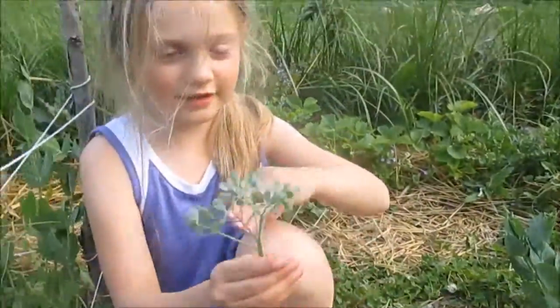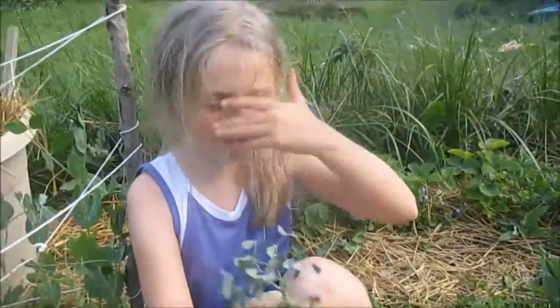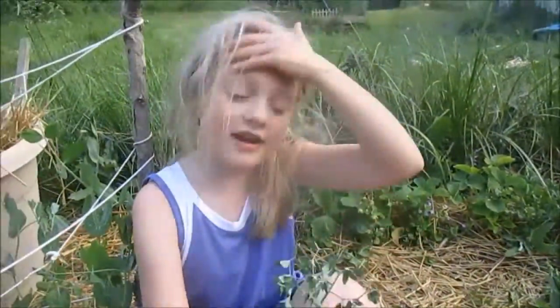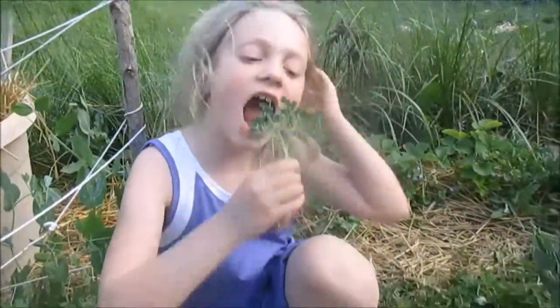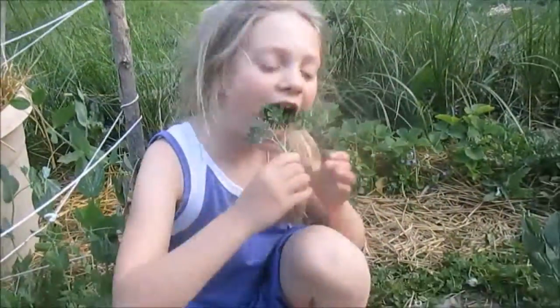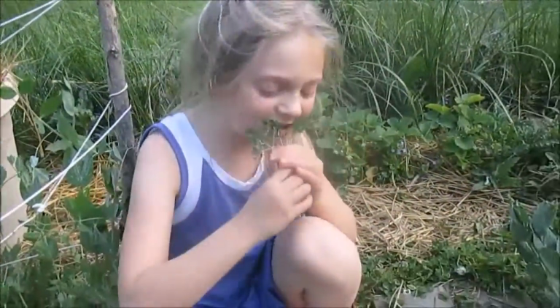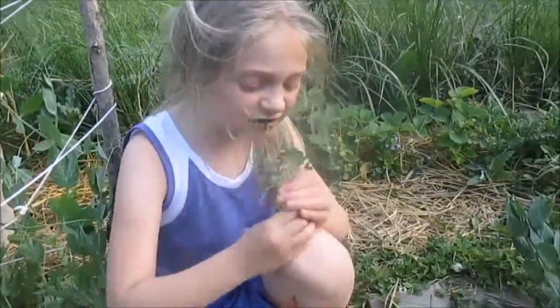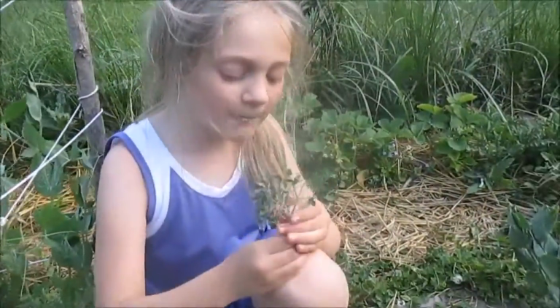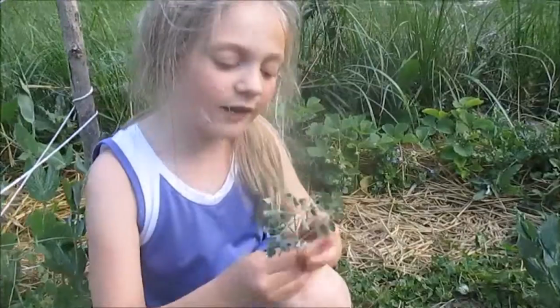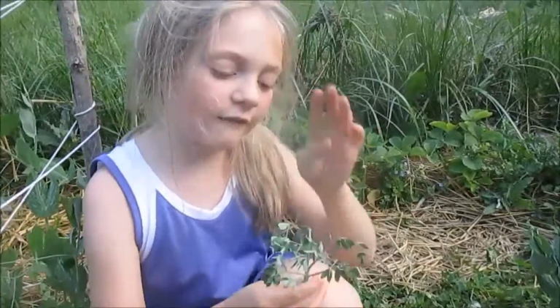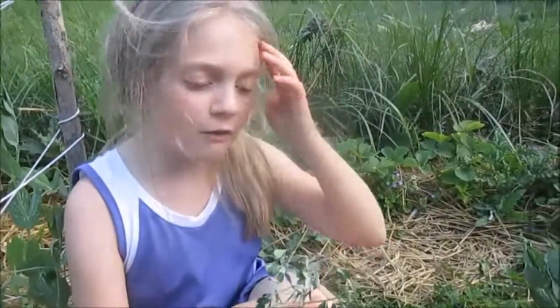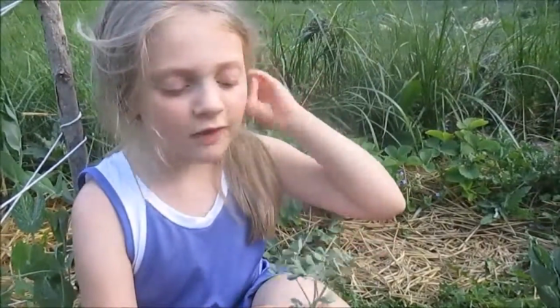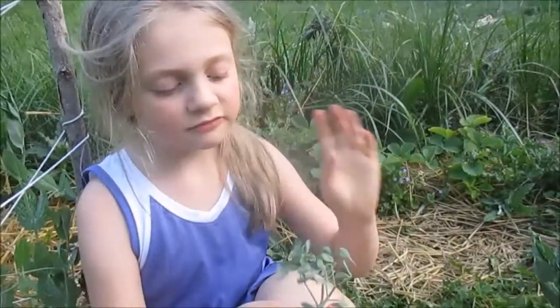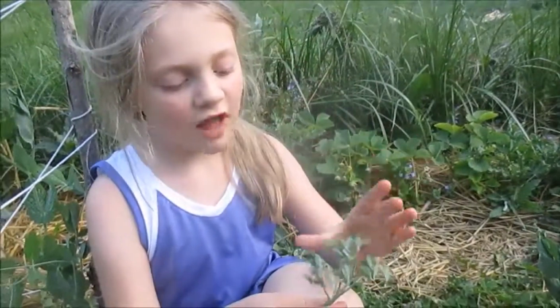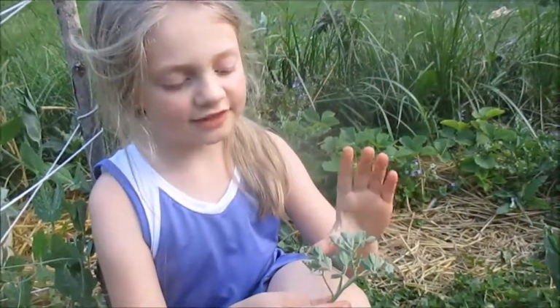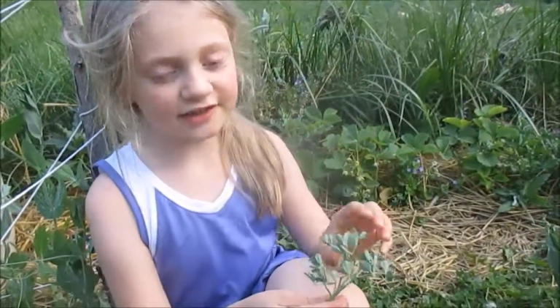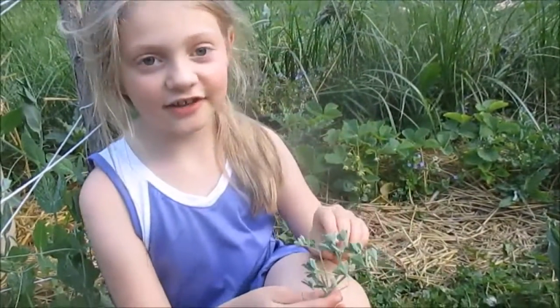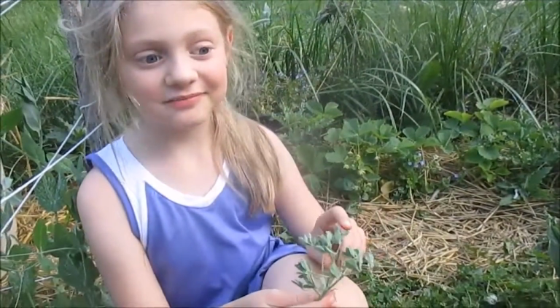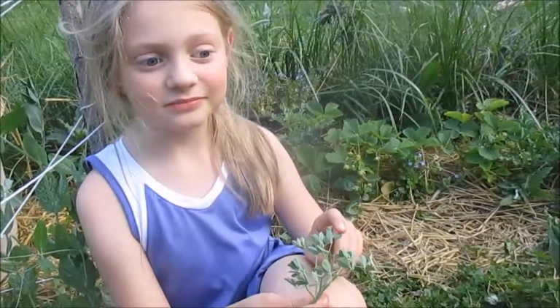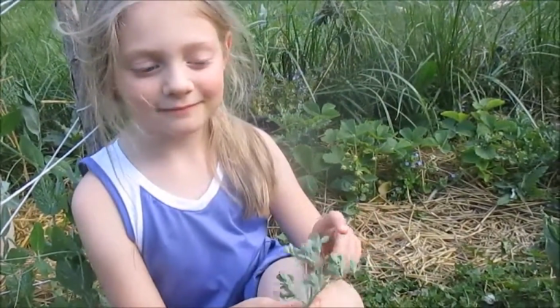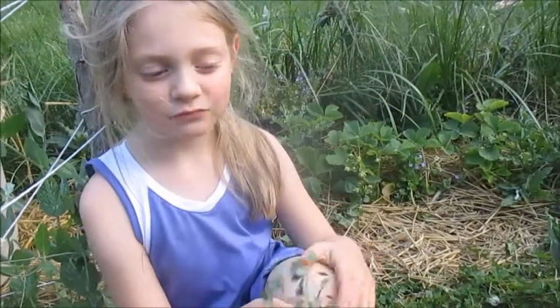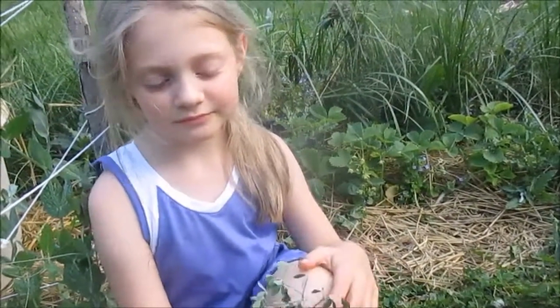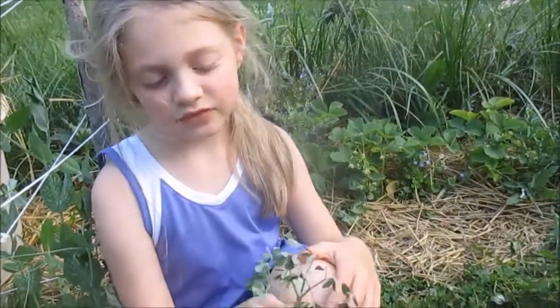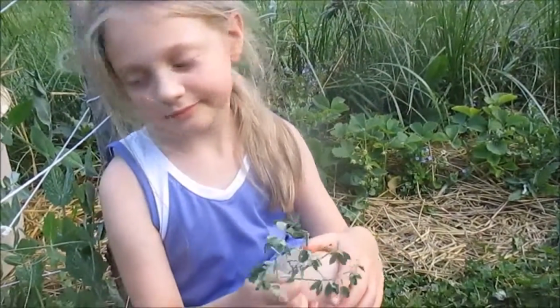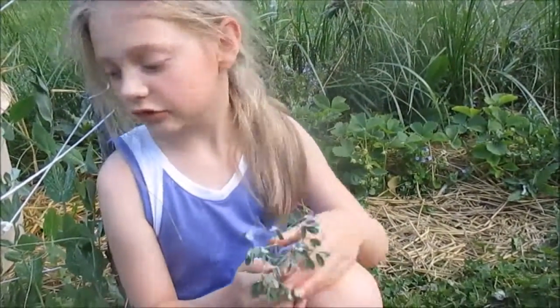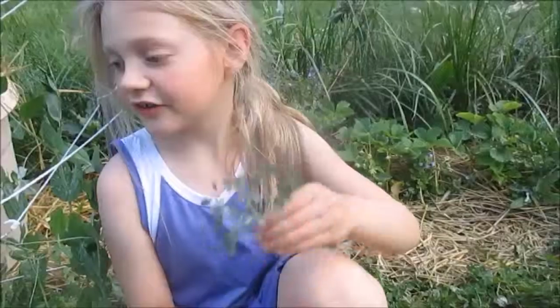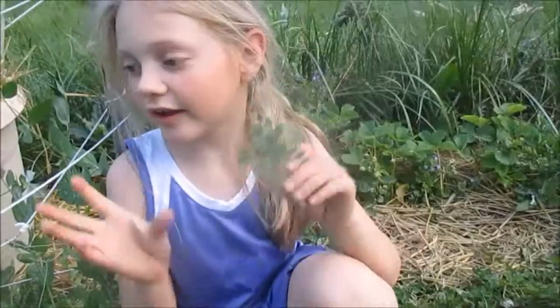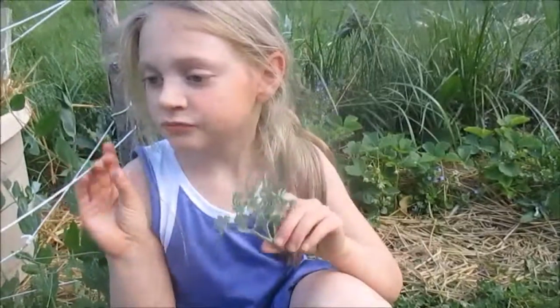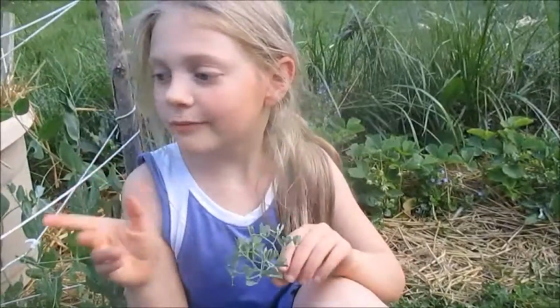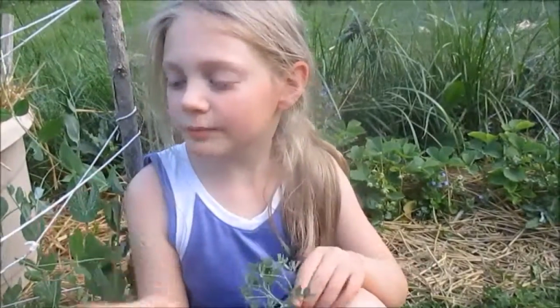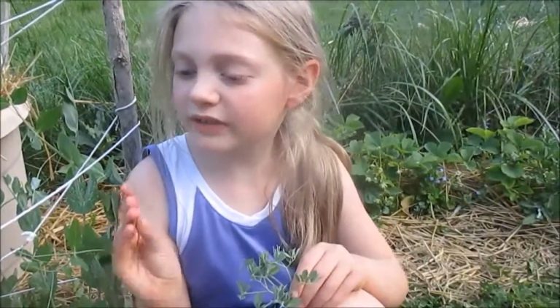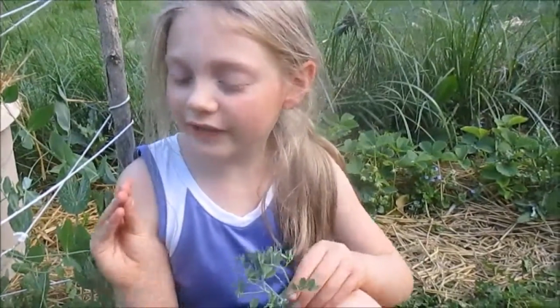Let's try it. They're very good. They taste like lettuce. Tastes like peas too? Mm-hmm. Tastes like in between peas and lettuce.